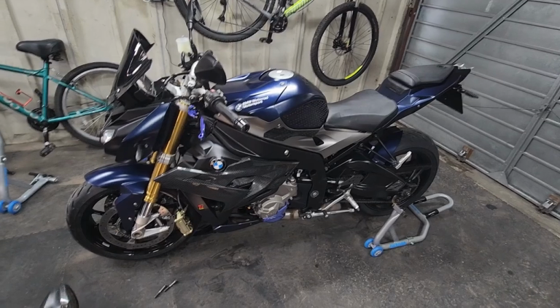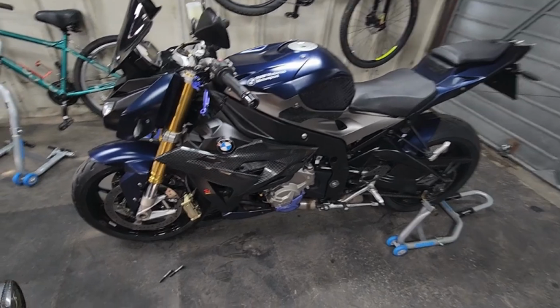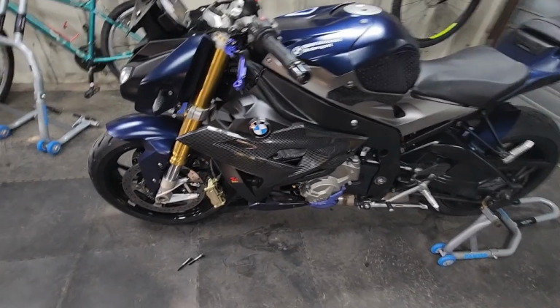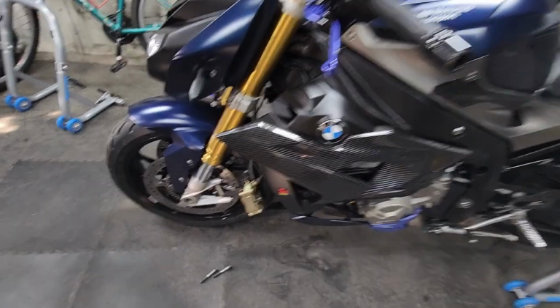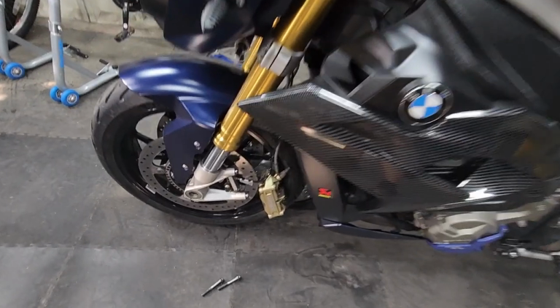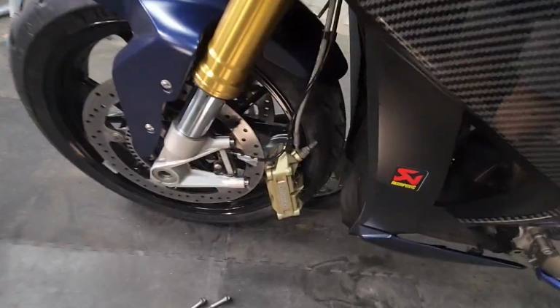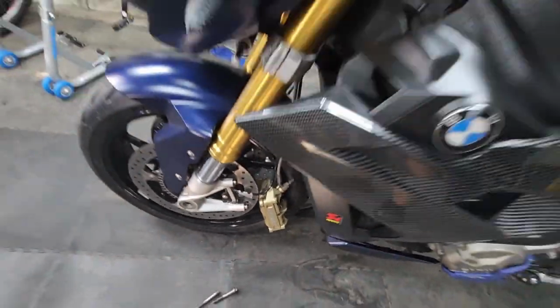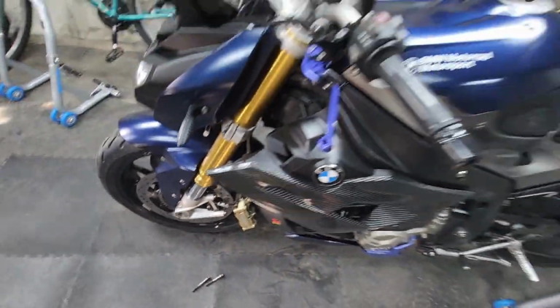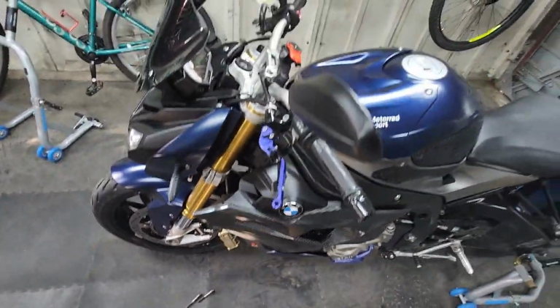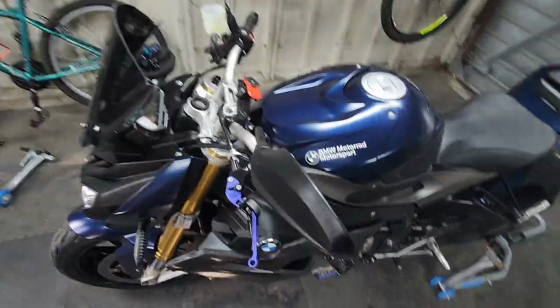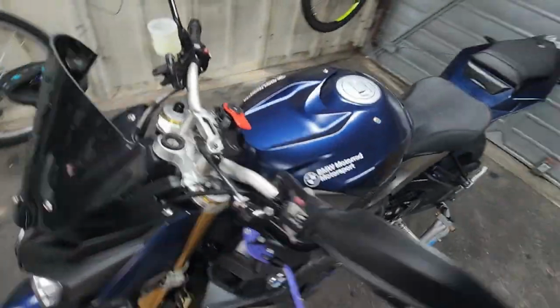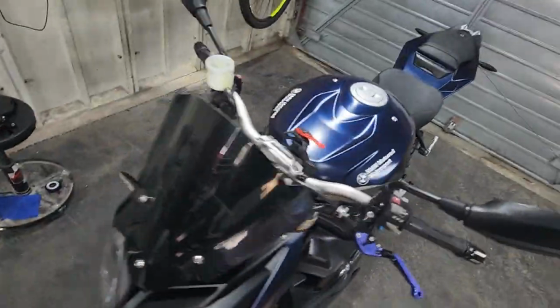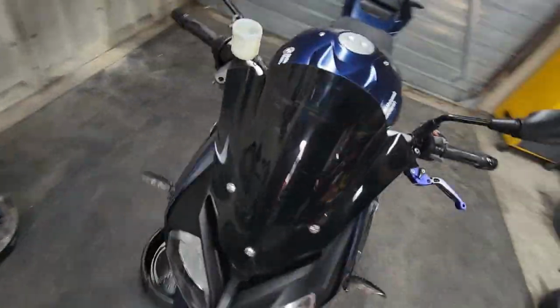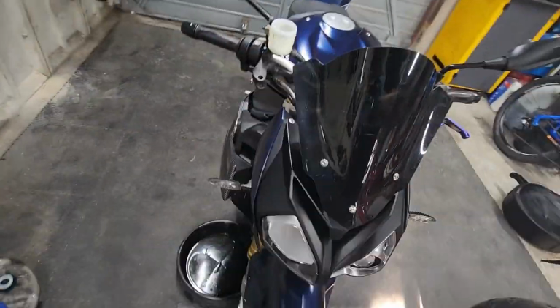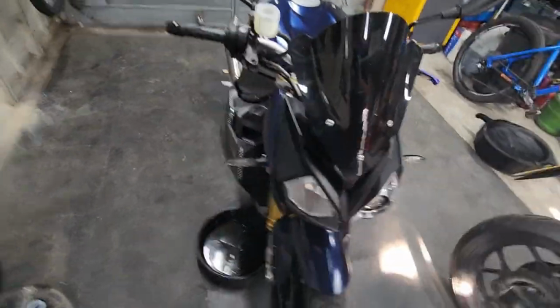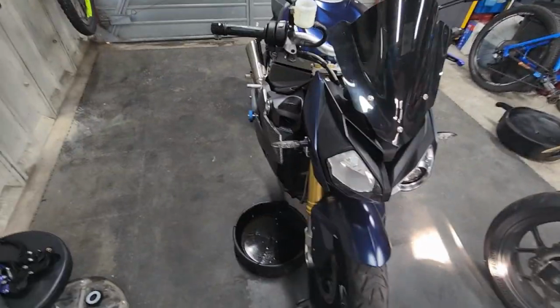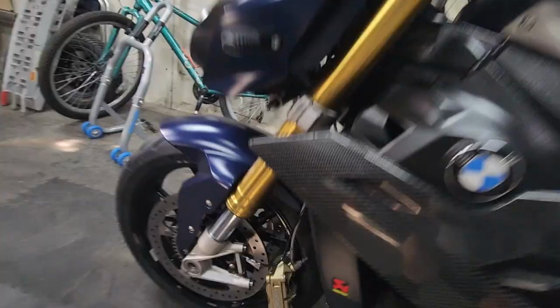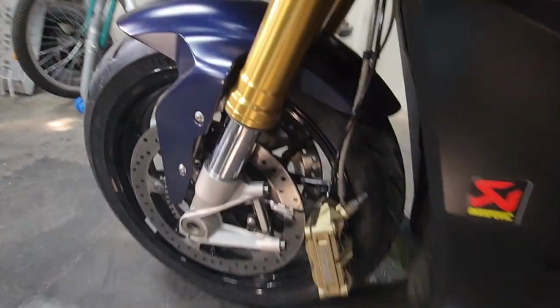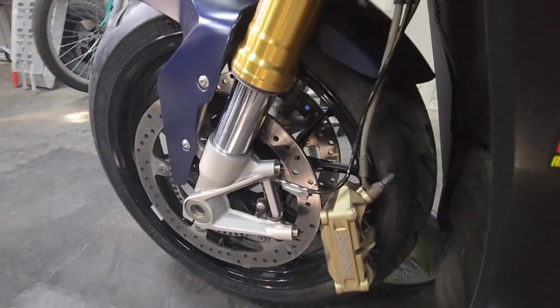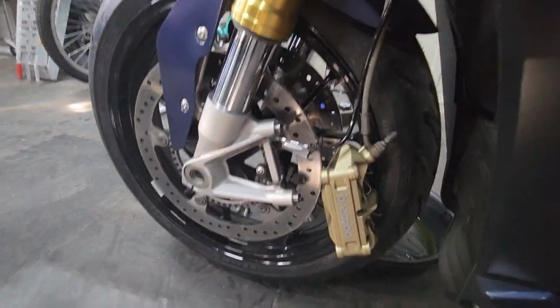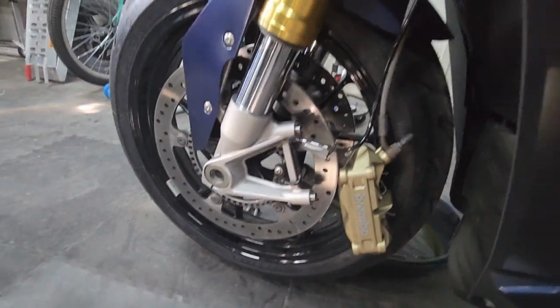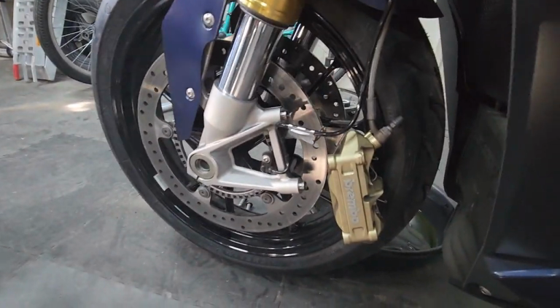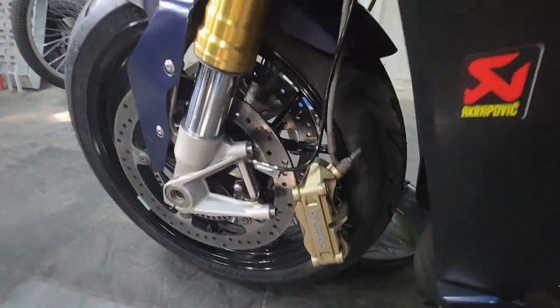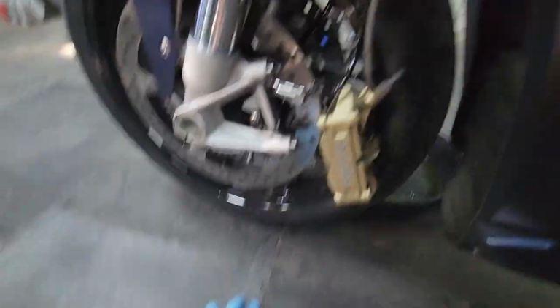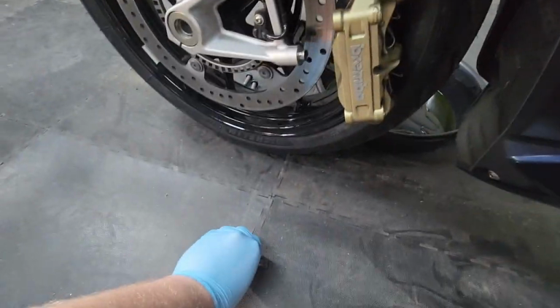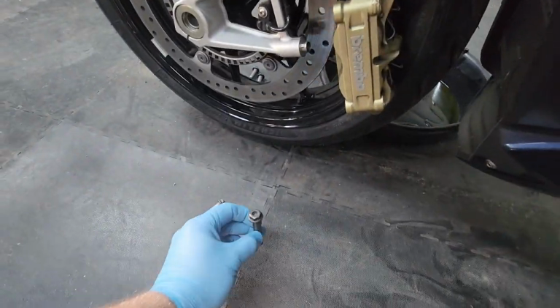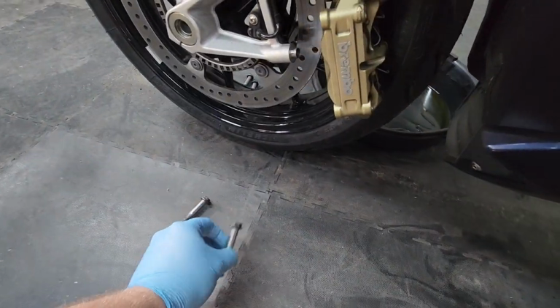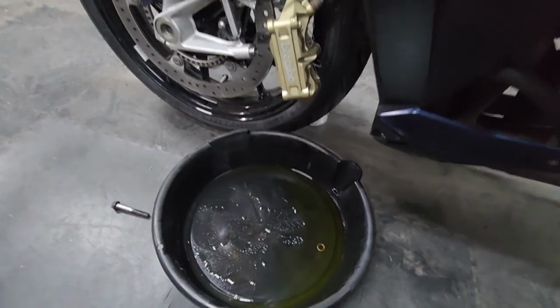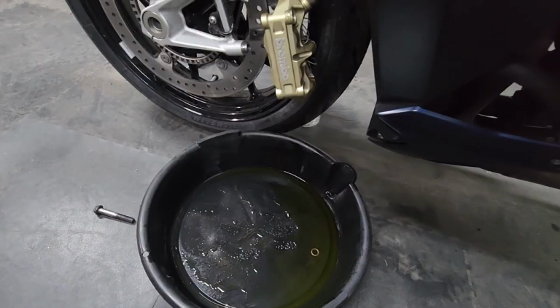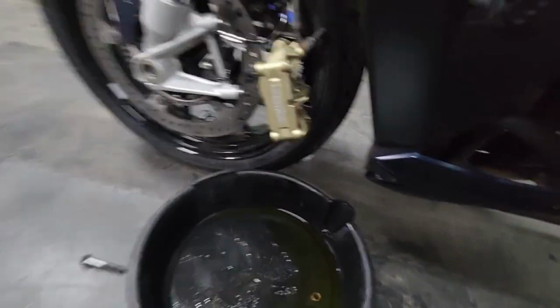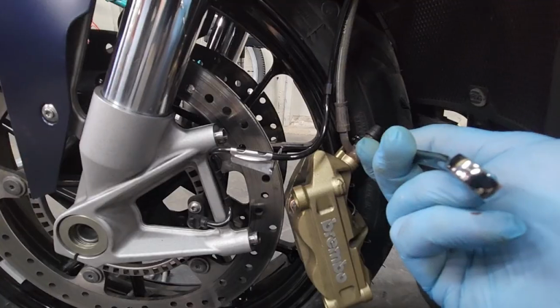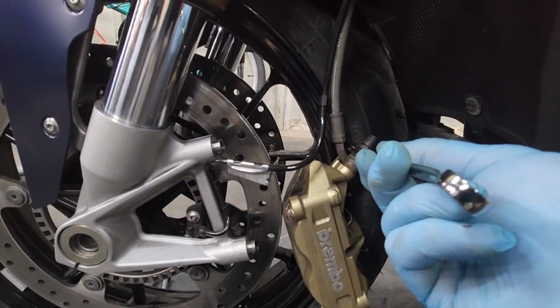Today we're going to be rebuilding the calipers on the BMW S1000R 2014. If you haven't taken the calipers off this bike yet, it's literally 2x13mm bolts. Make sure you've got a tray underneath and a 12mm spanner.